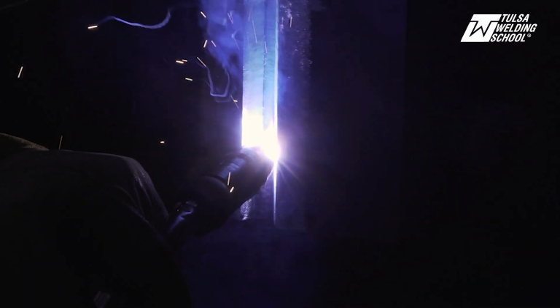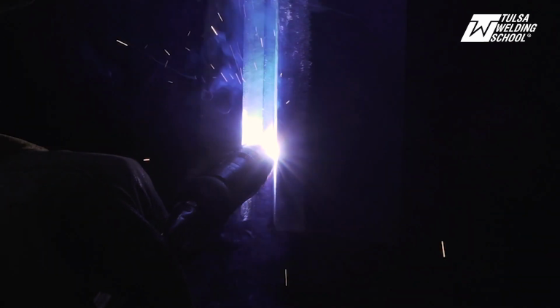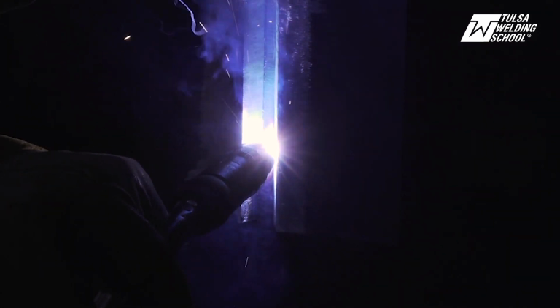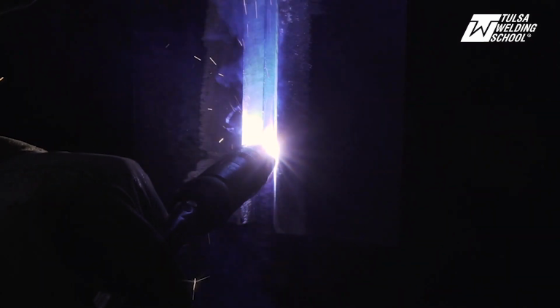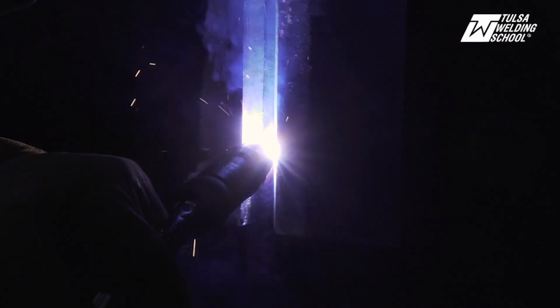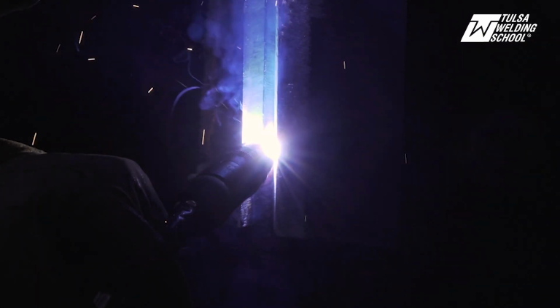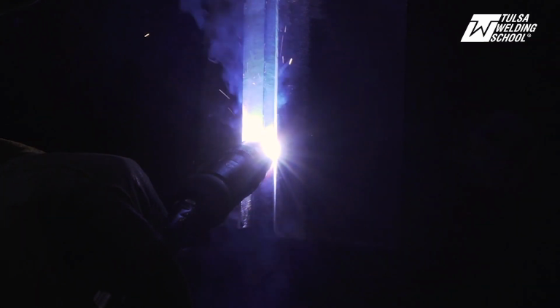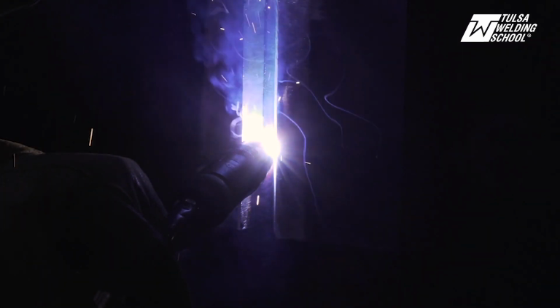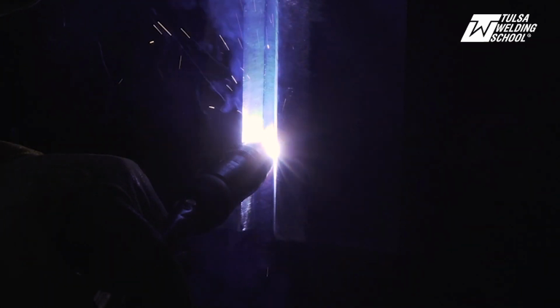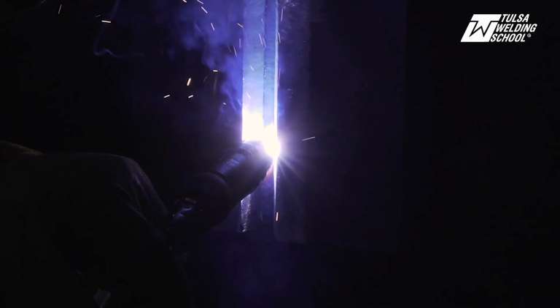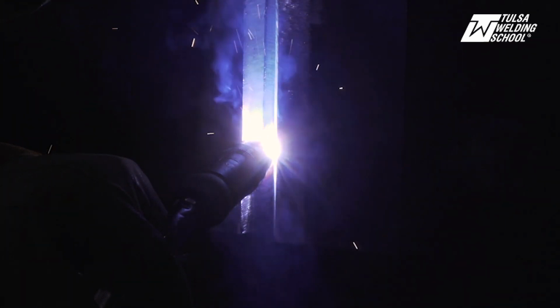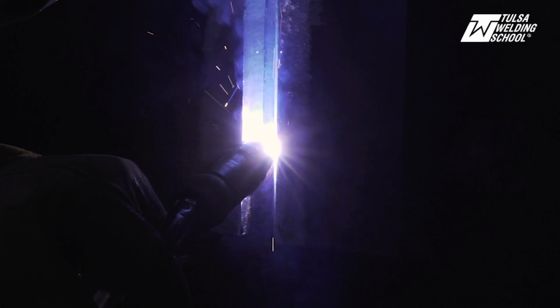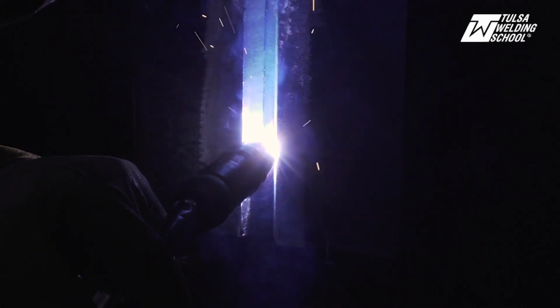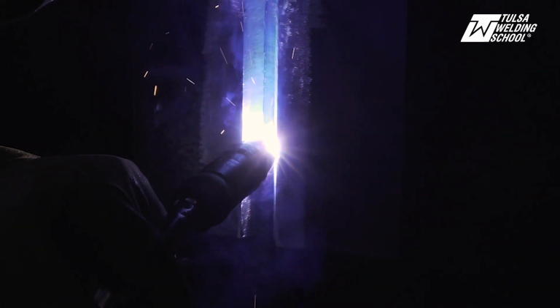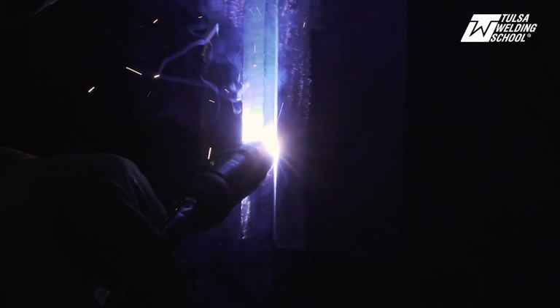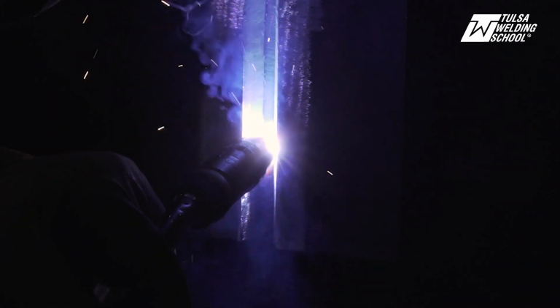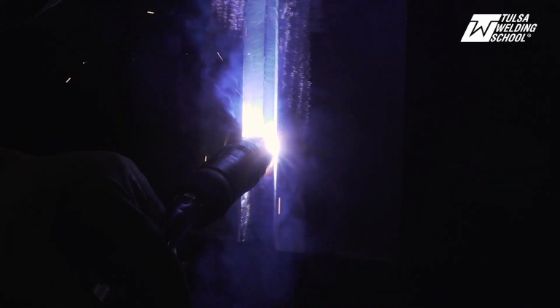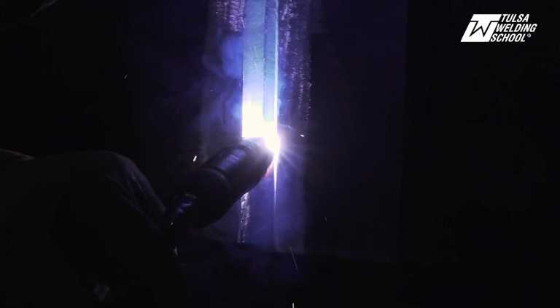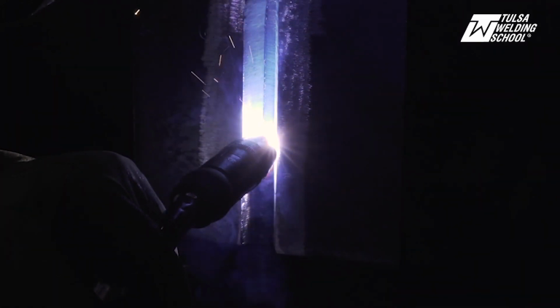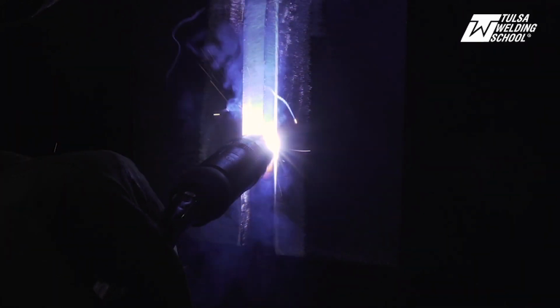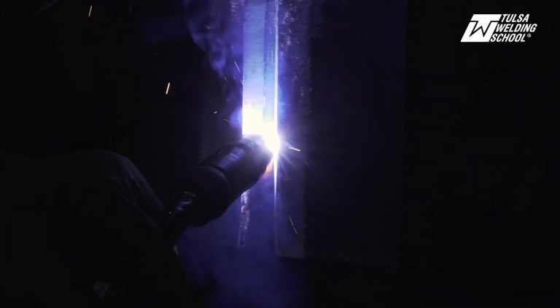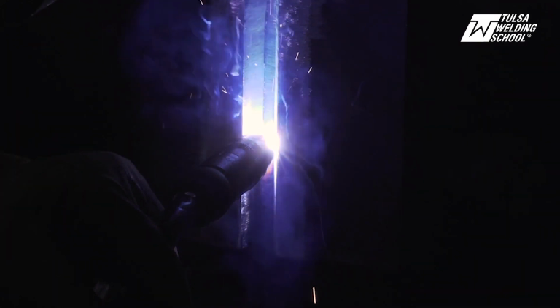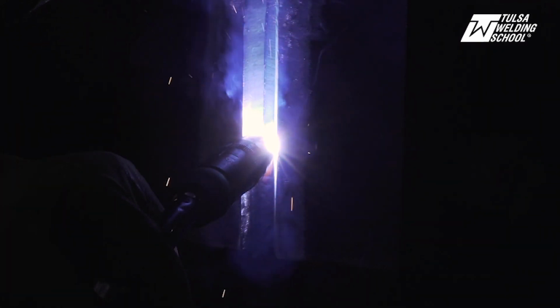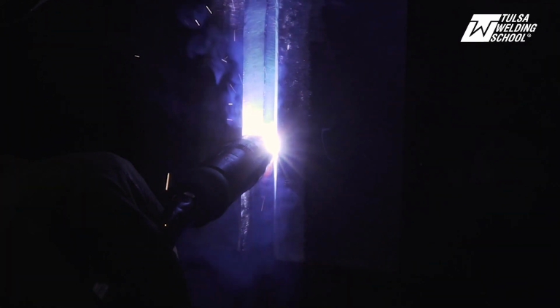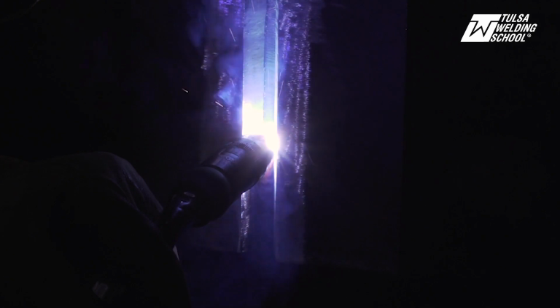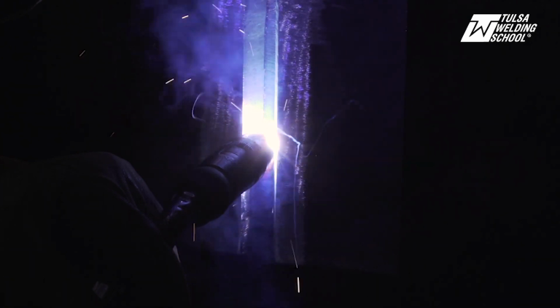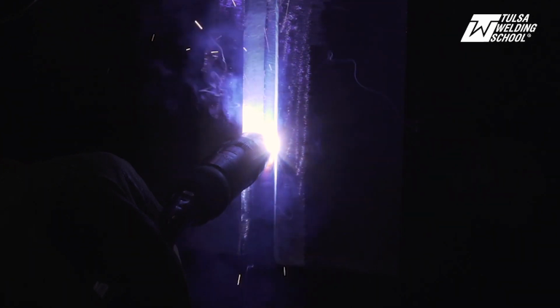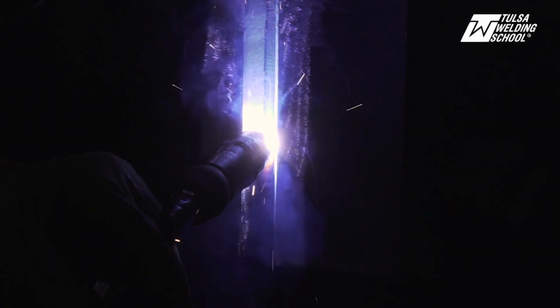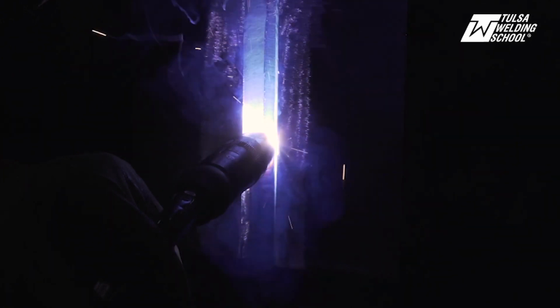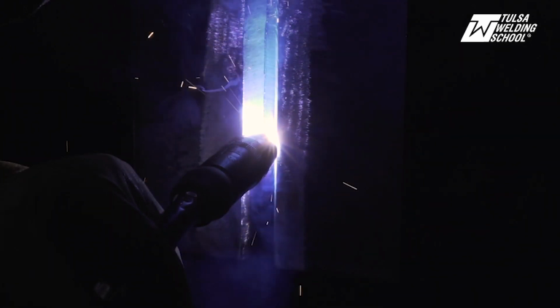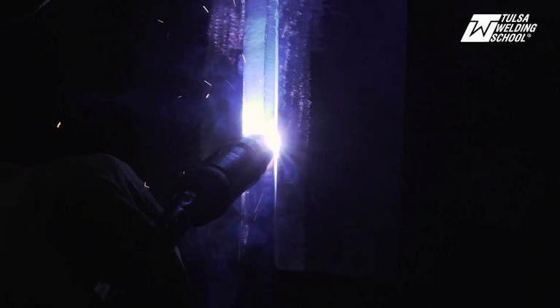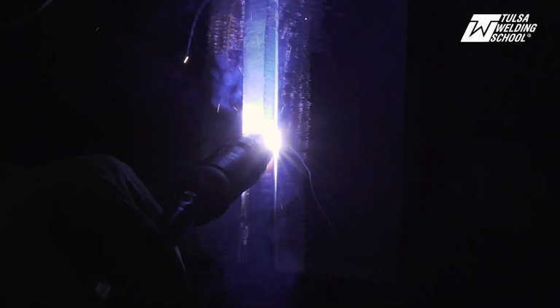Your root pass is always going to be one of your slowest passes because you've got a lot of space to fill up. We're taking our time, letting it fill up.